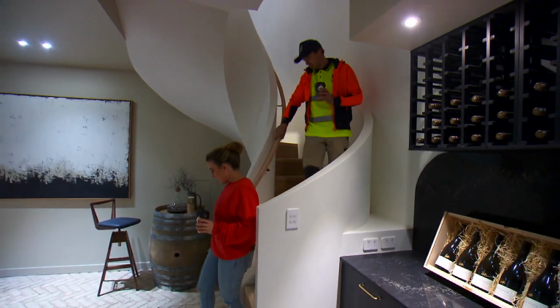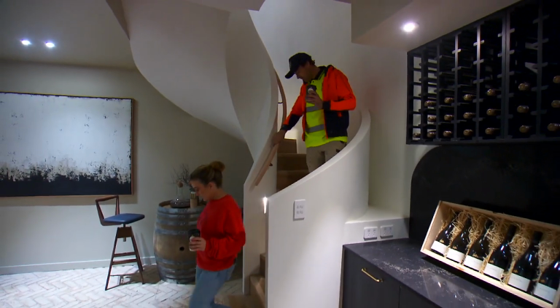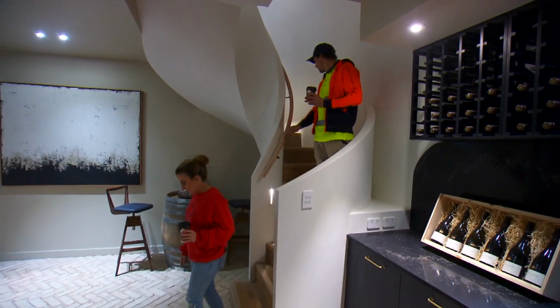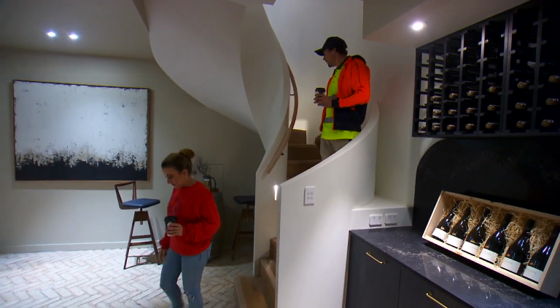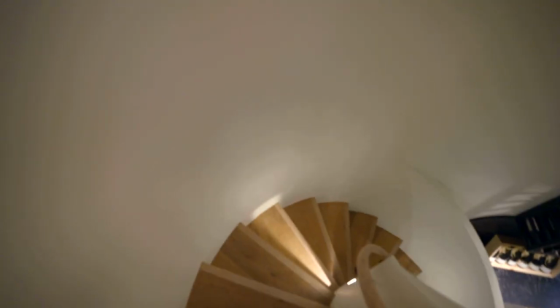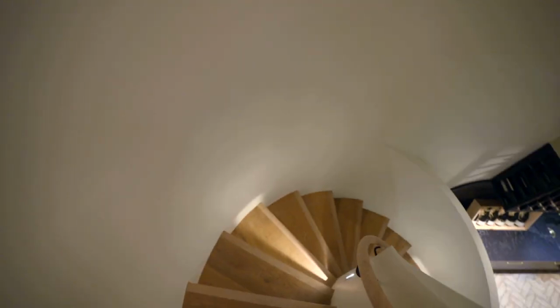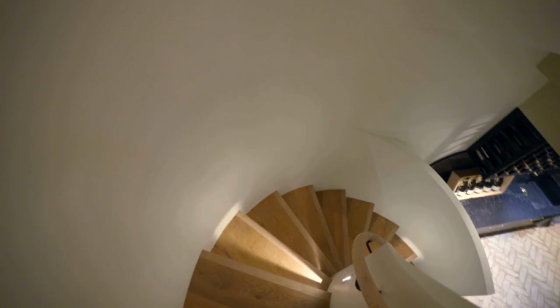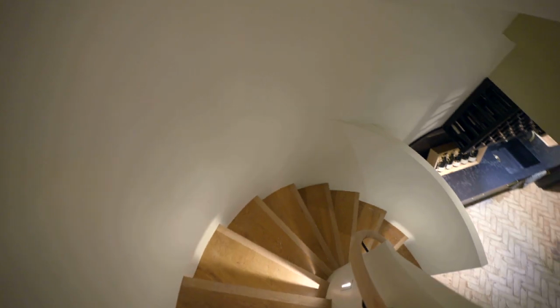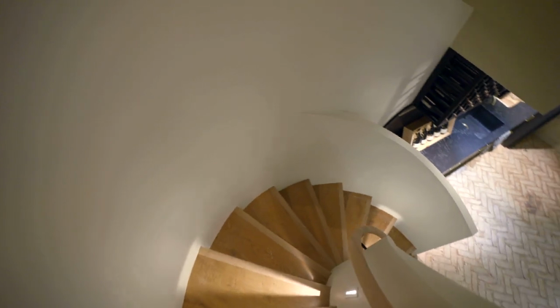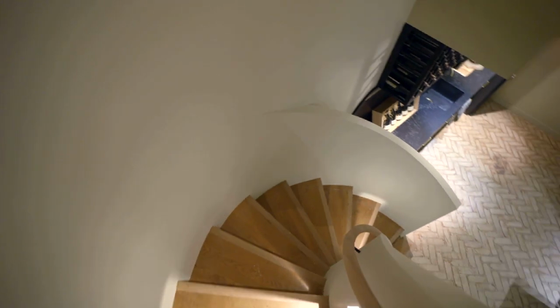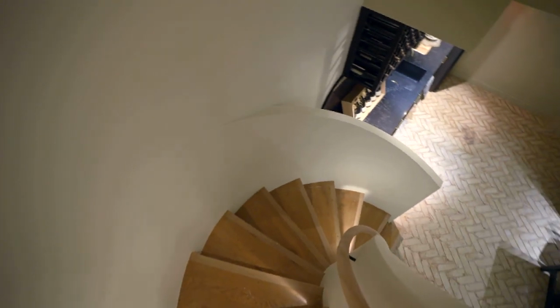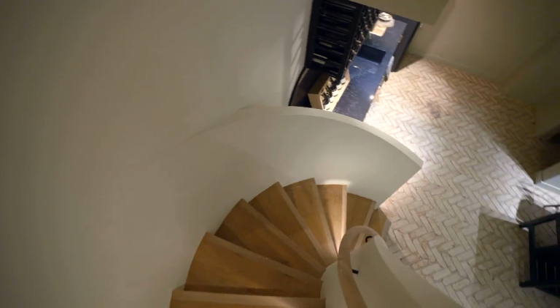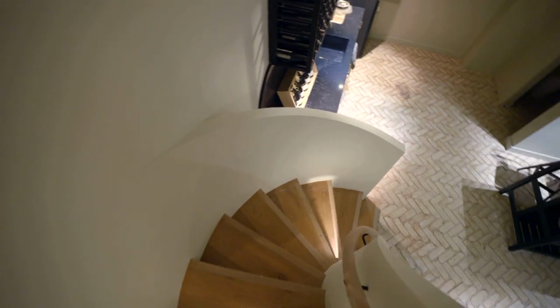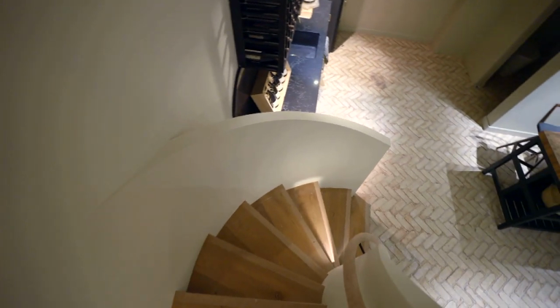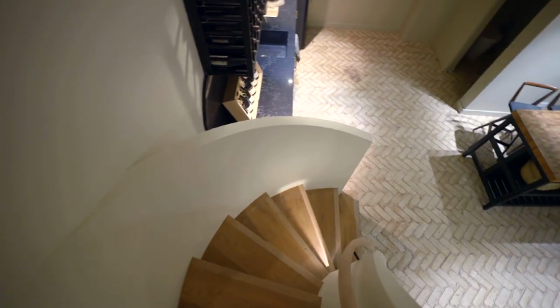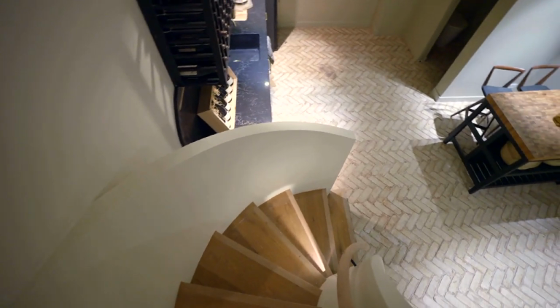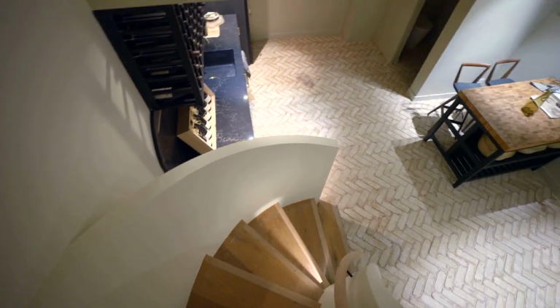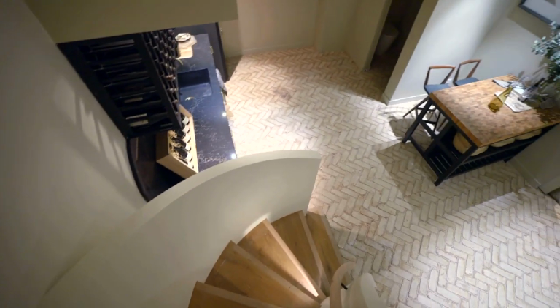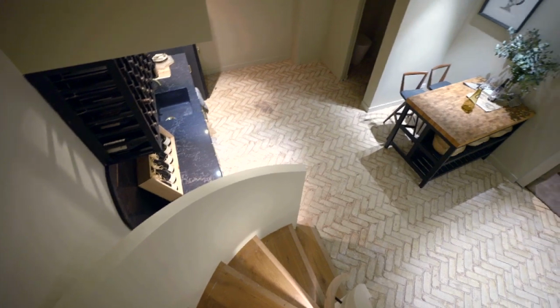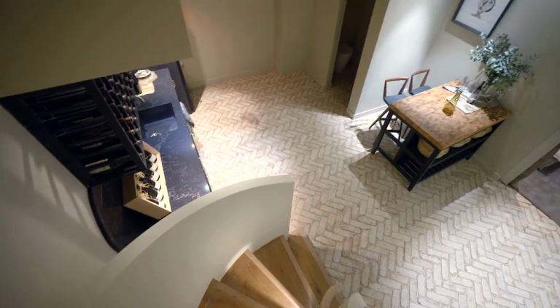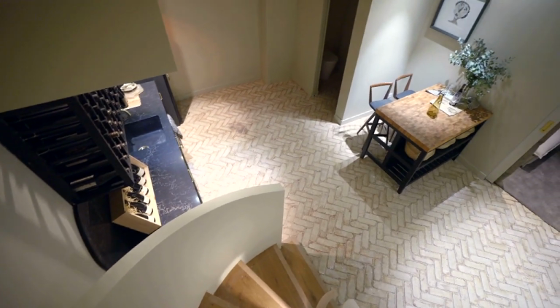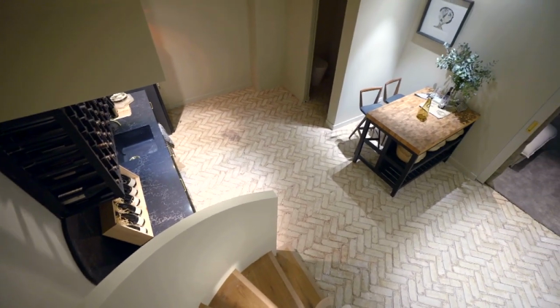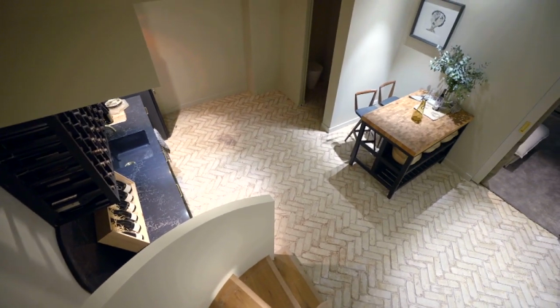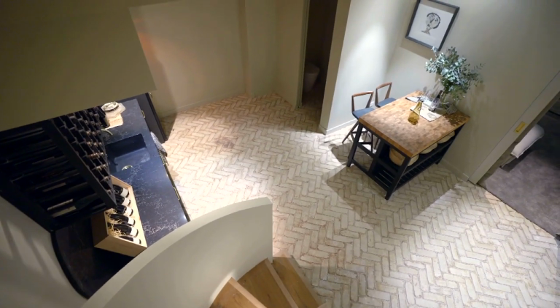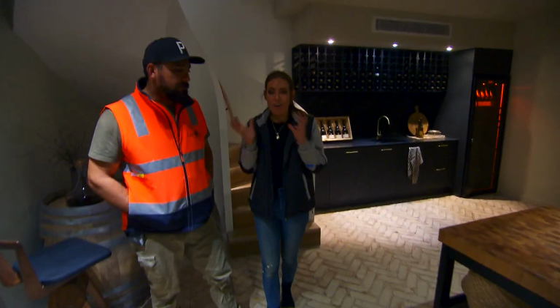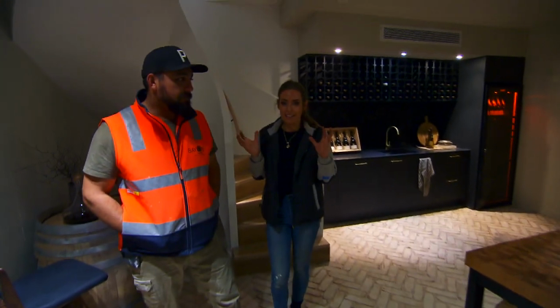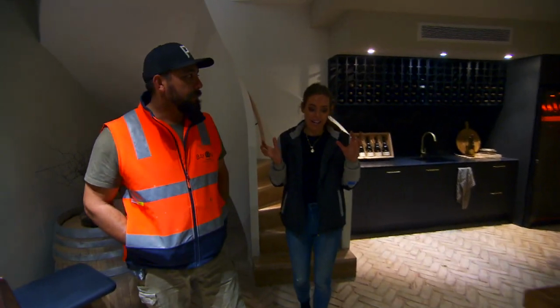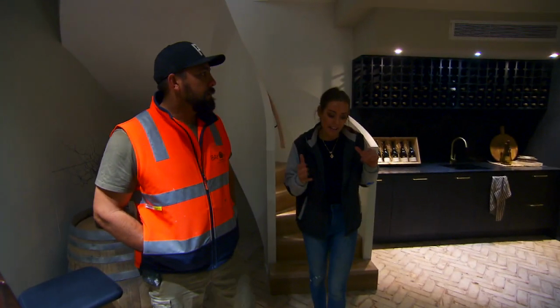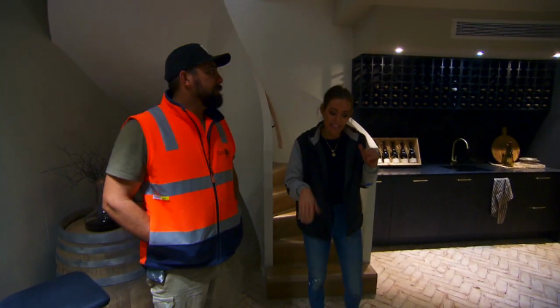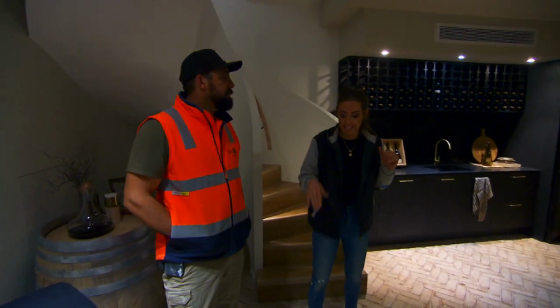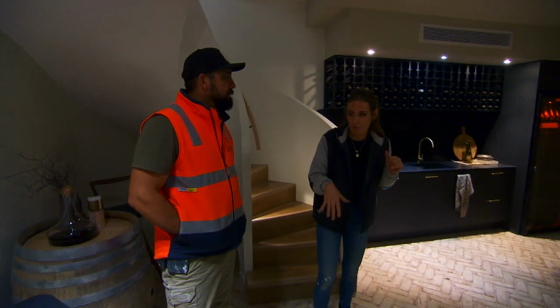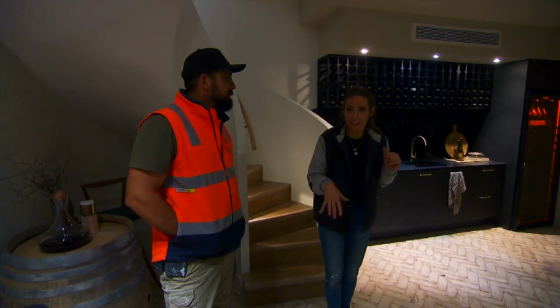Imagine getting furniture up here though — that'd suck. This is our cellar. We've used the PGH bricks on the floor here. It gives this really rustic wine cellar vibe. They've been laid in a herringbone pattern.